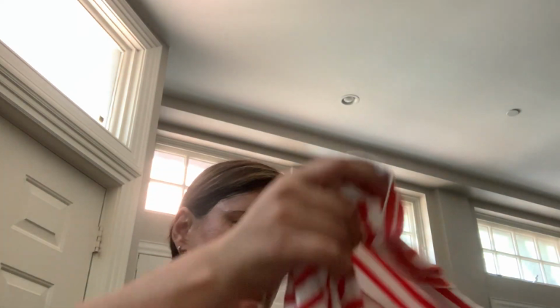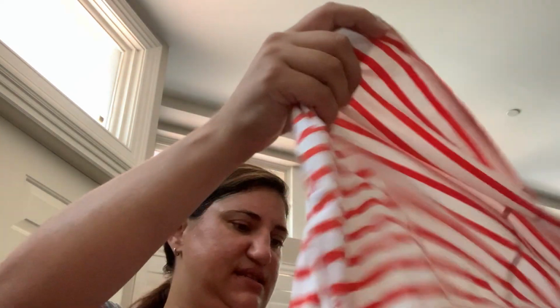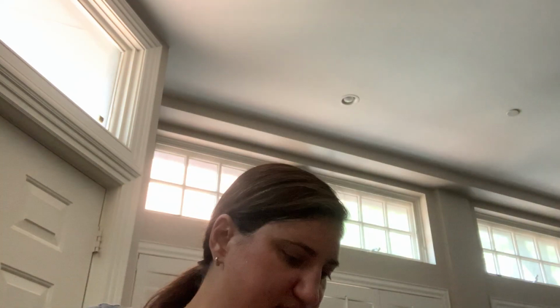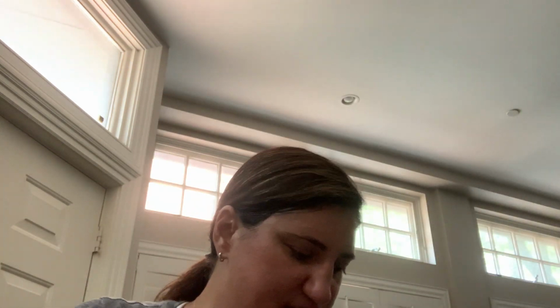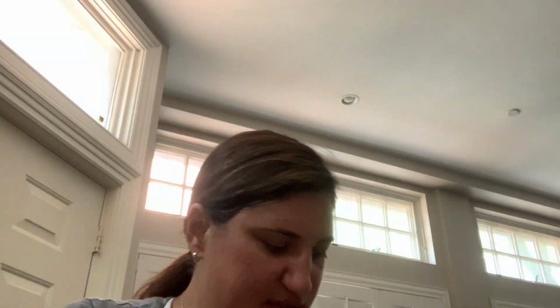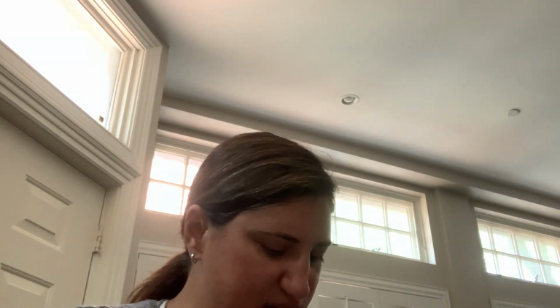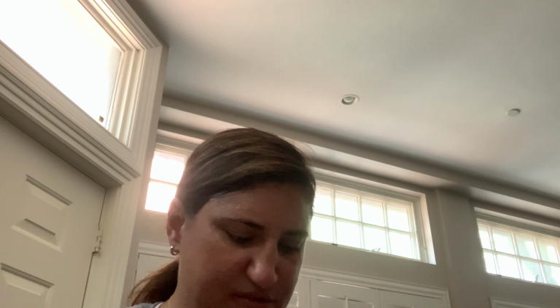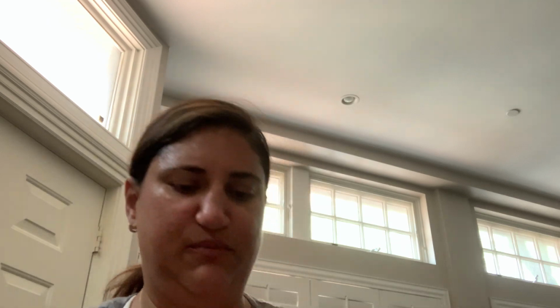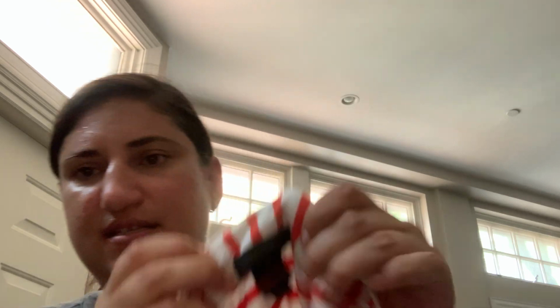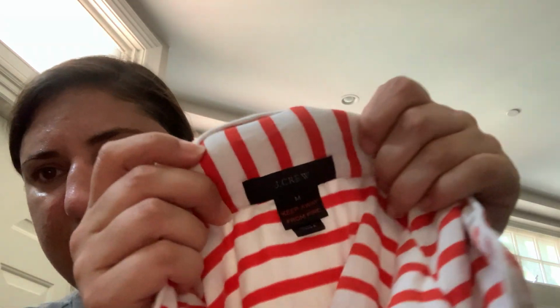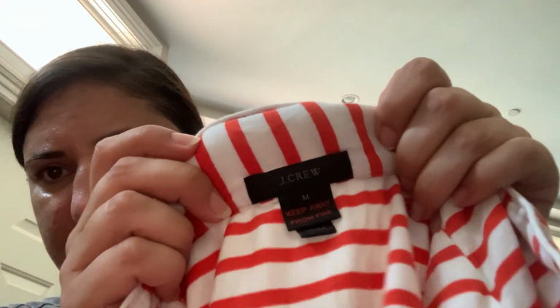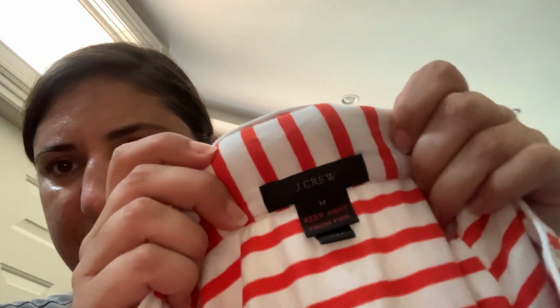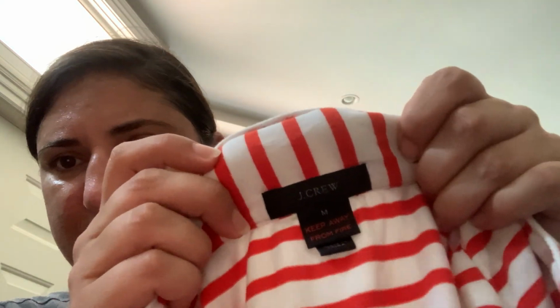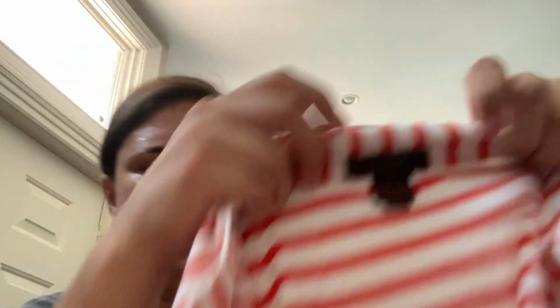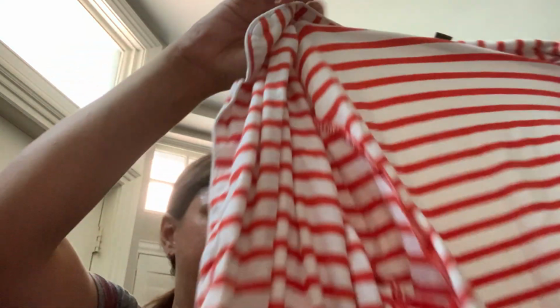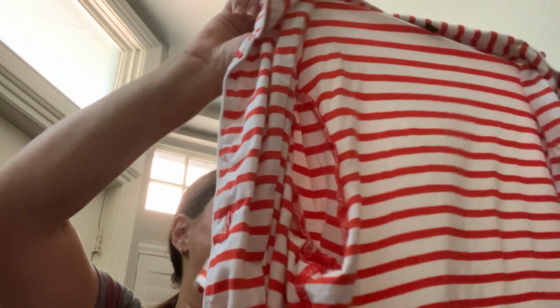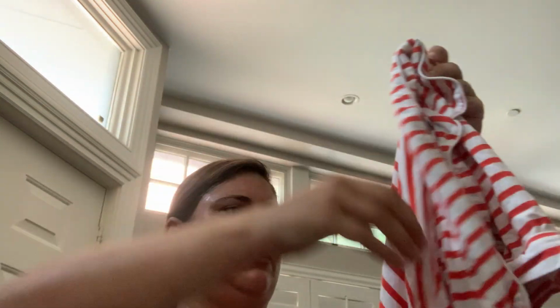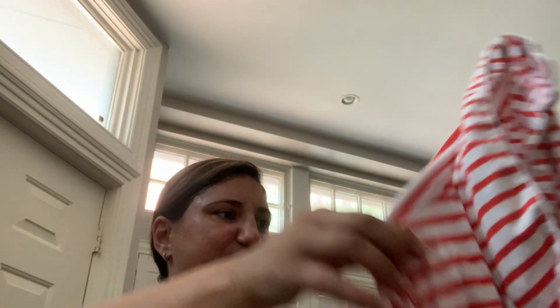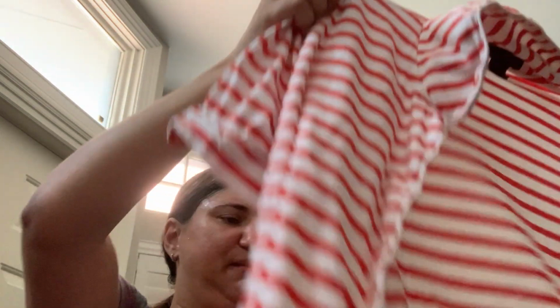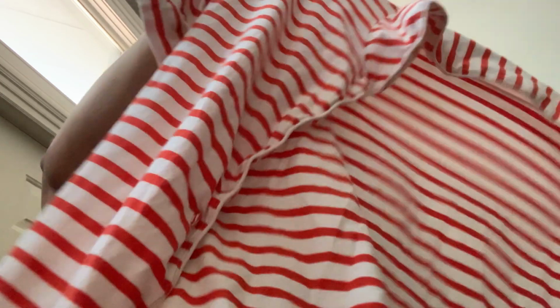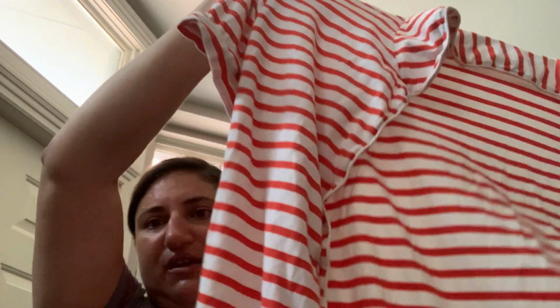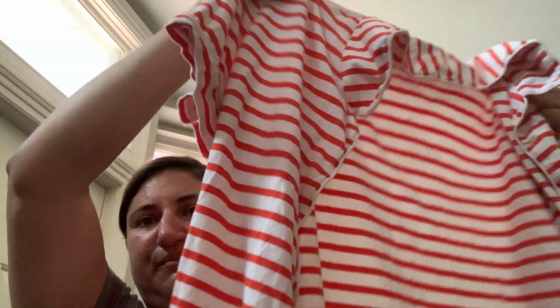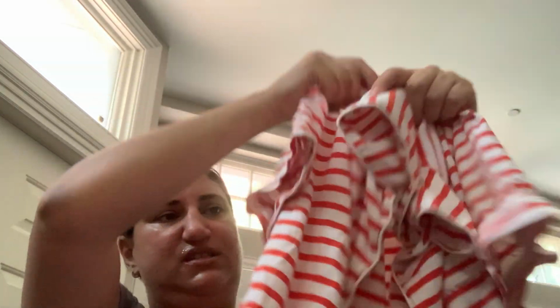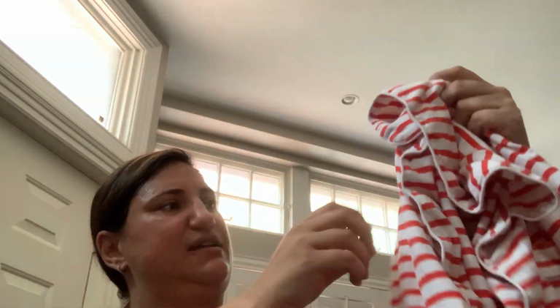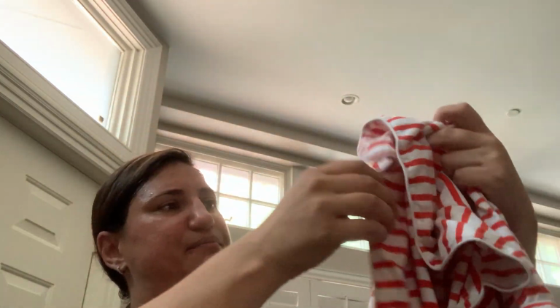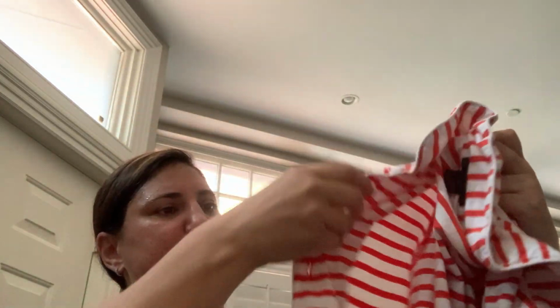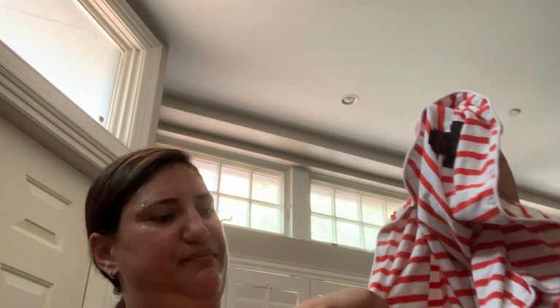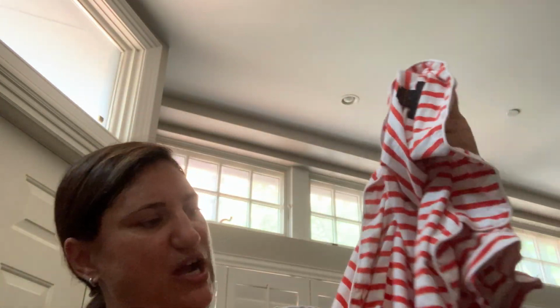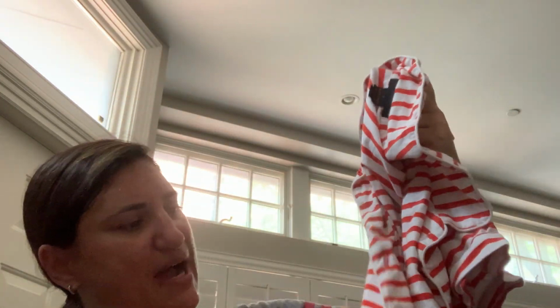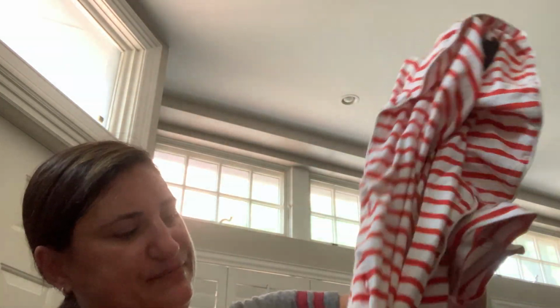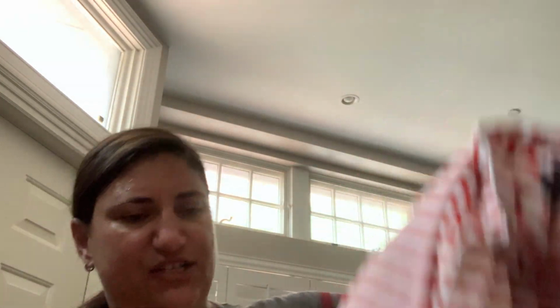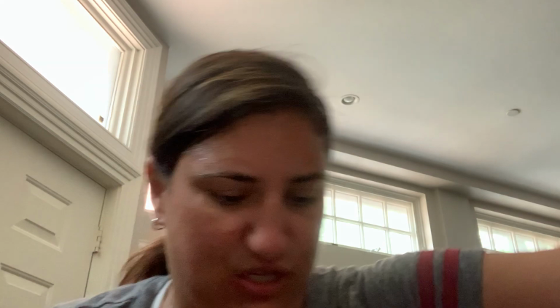This is another J.Crew piece, medium. This one says 'keep away from fire,' so I don't know if it's flammable or something weird, but it's just this like pajama top. I just thought it was cute.